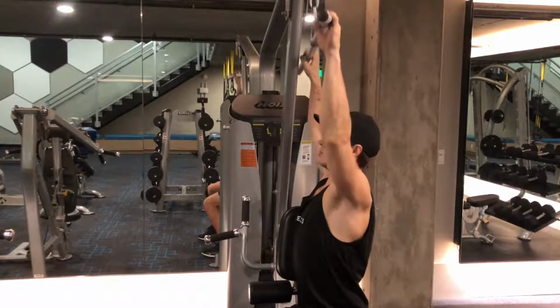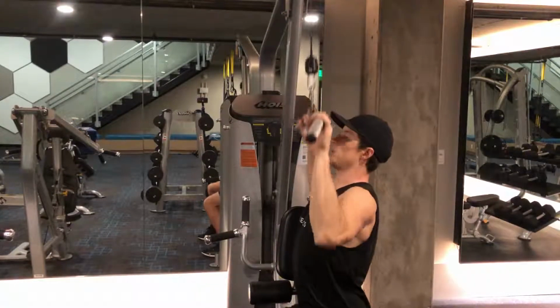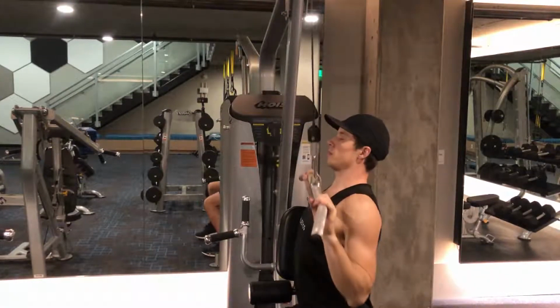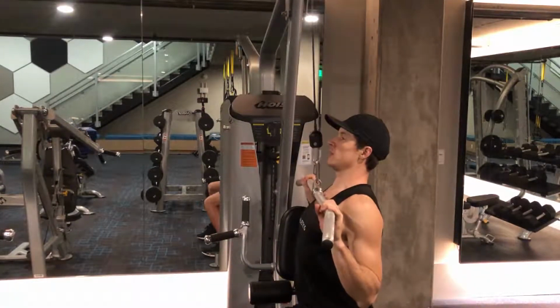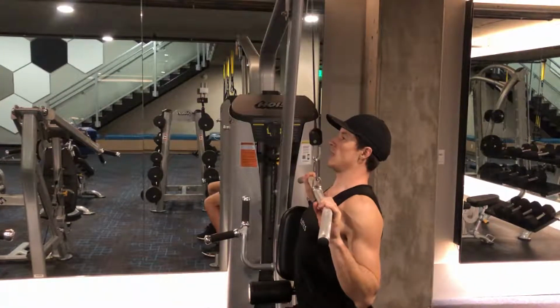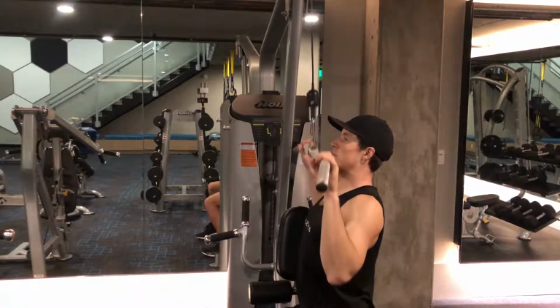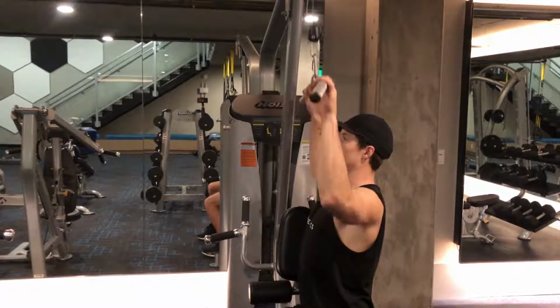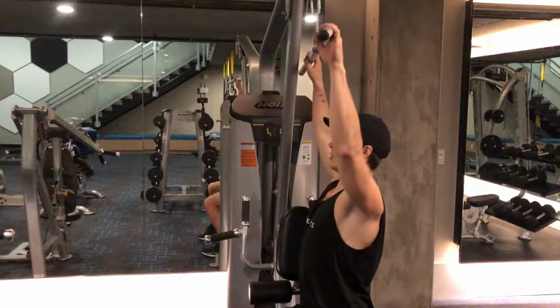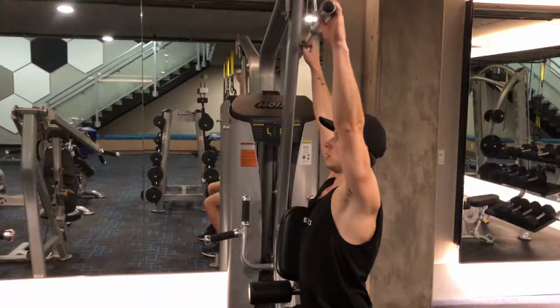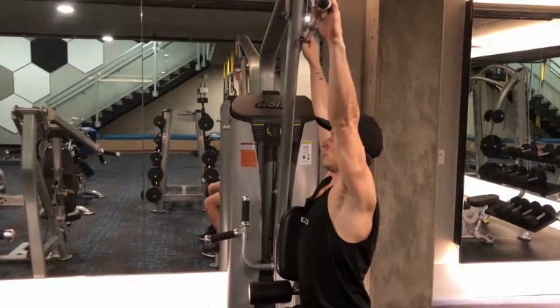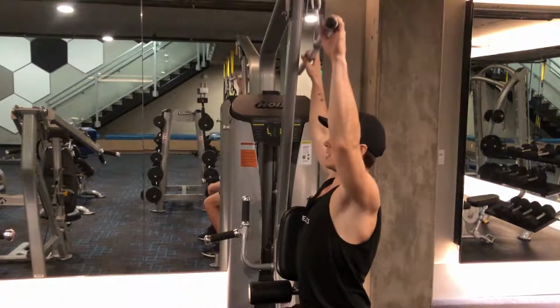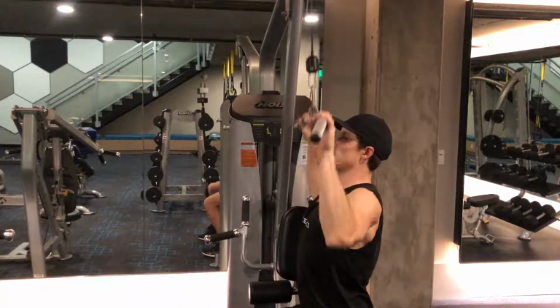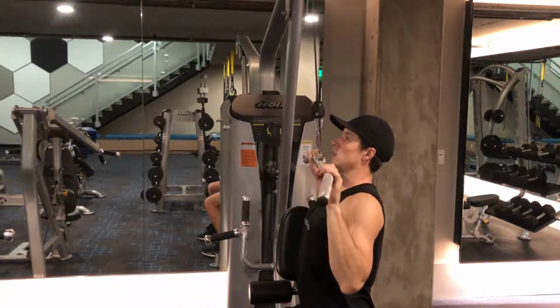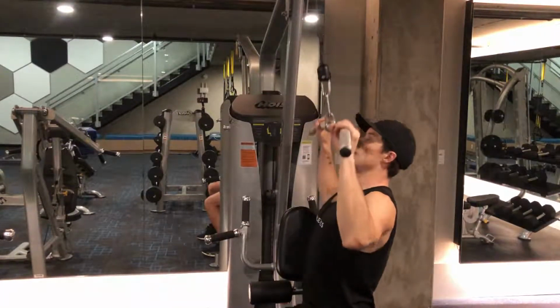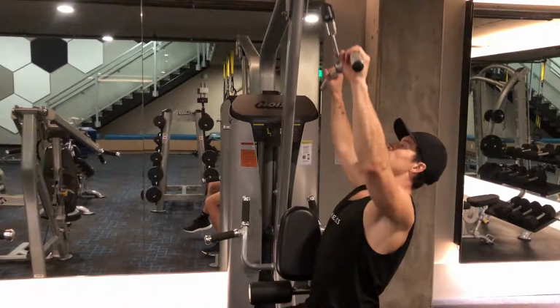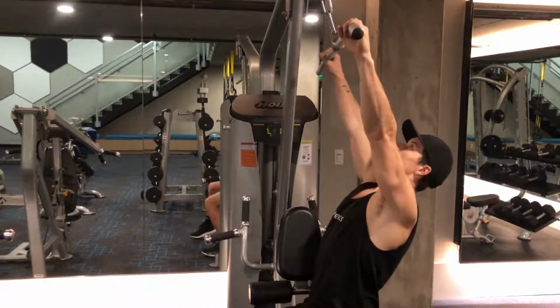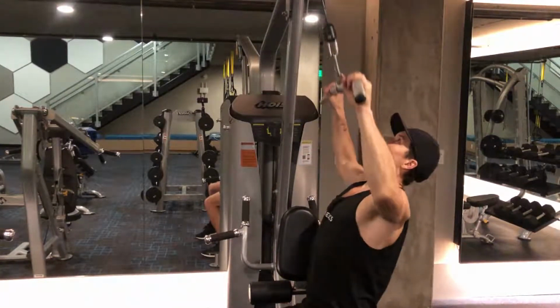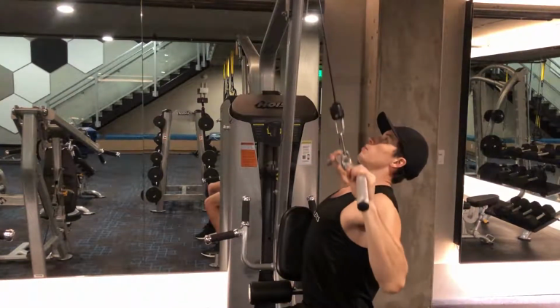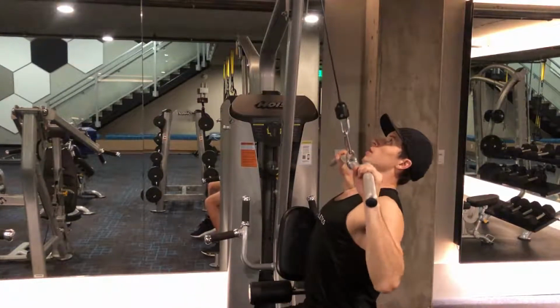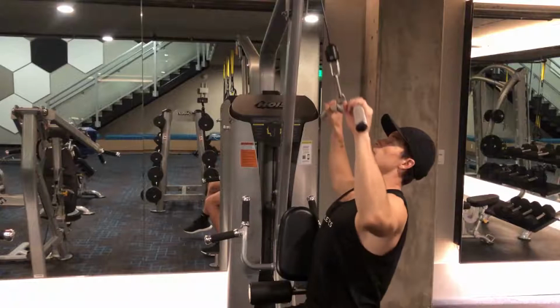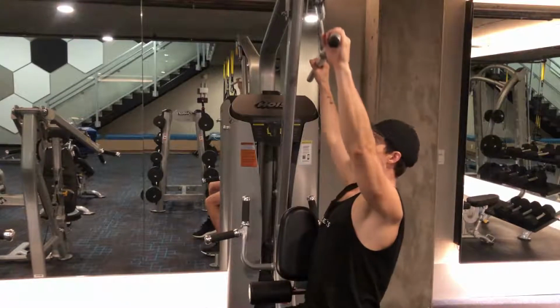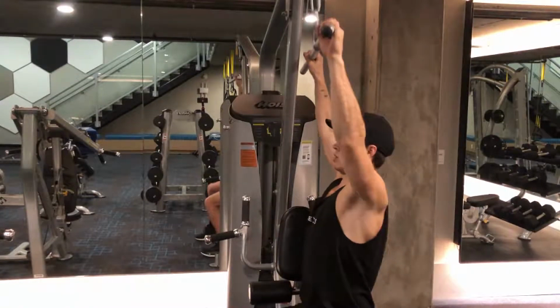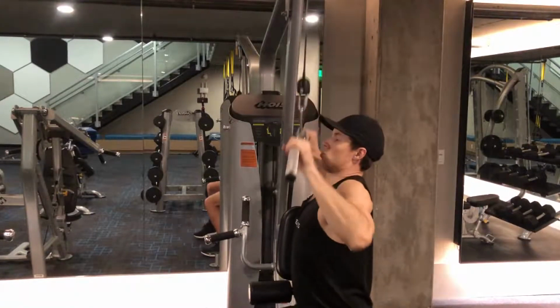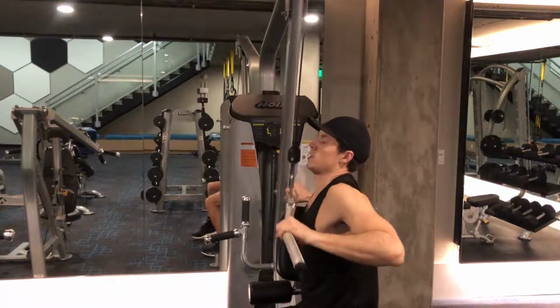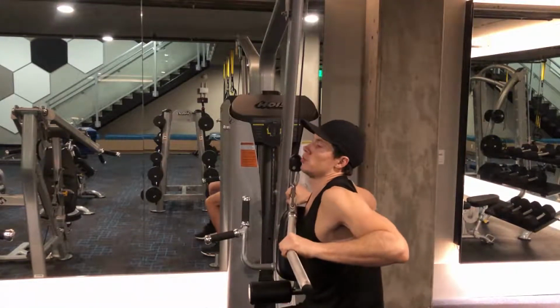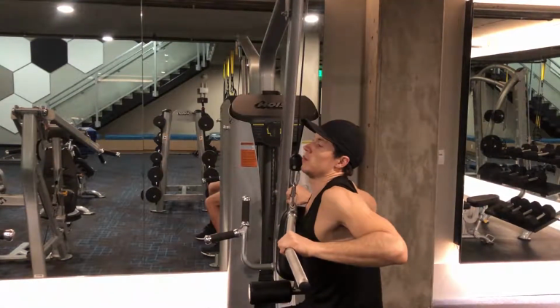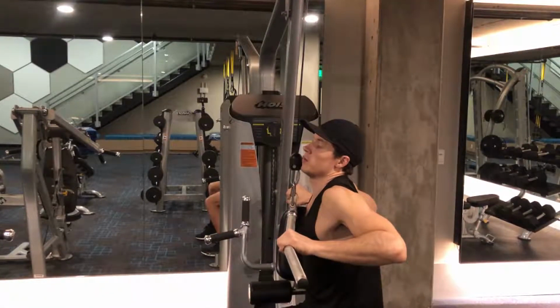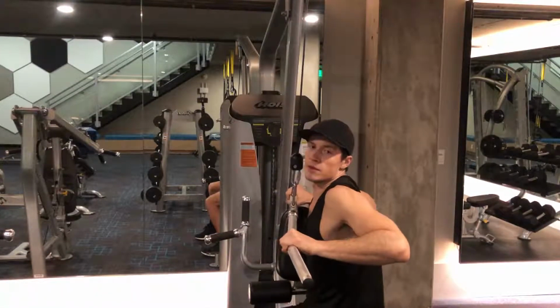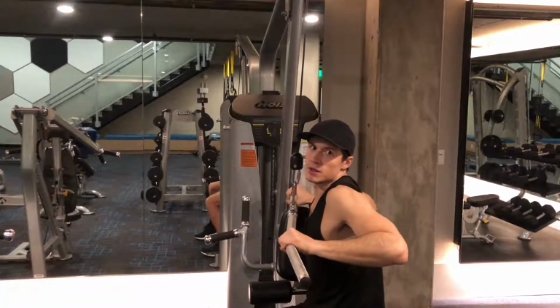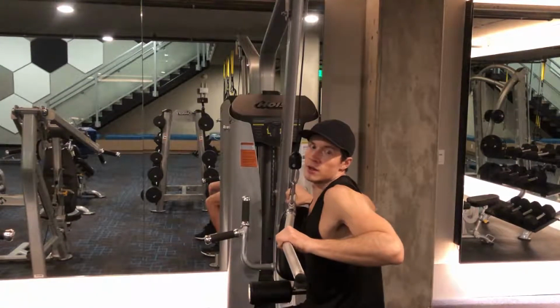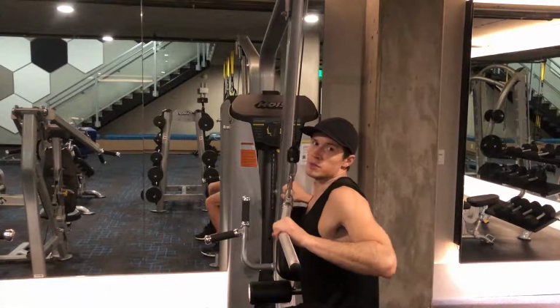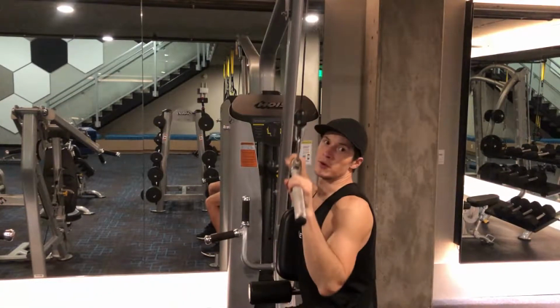Really thinking of this as more of a pull-up modification than leaning back and pulling this way or getting your shoulders up over. No benefits here other than just bad form.